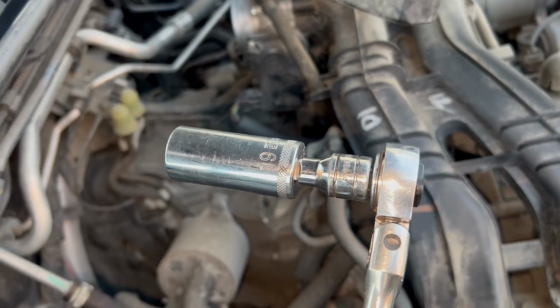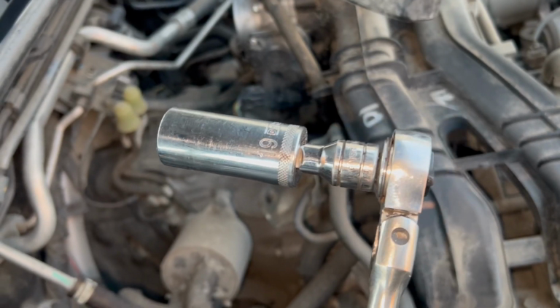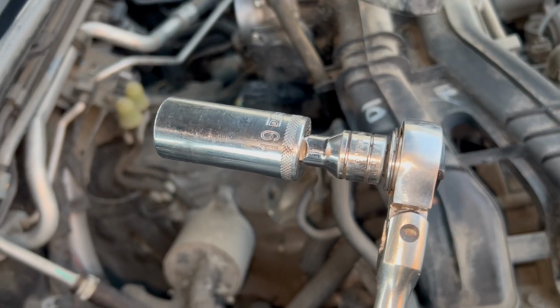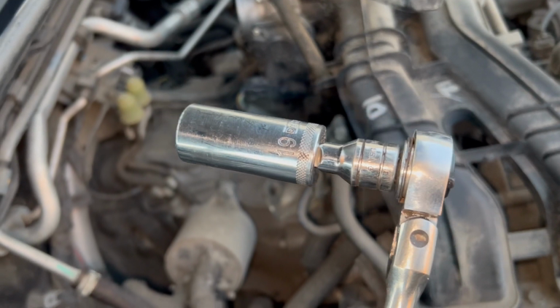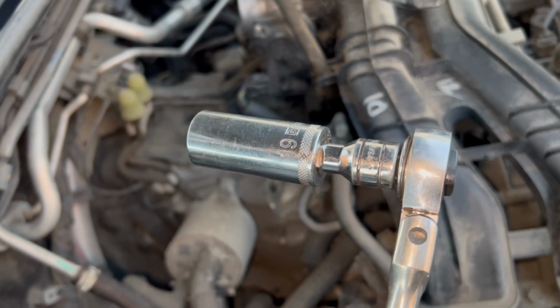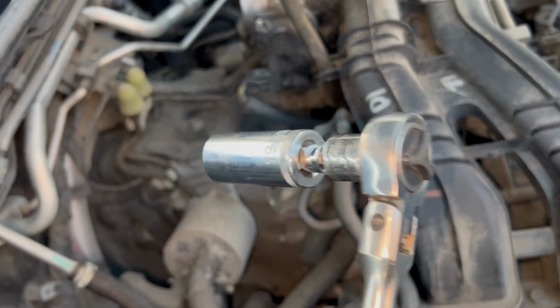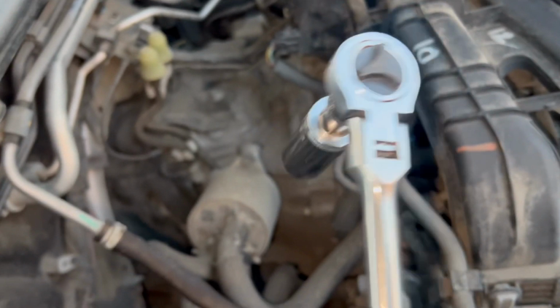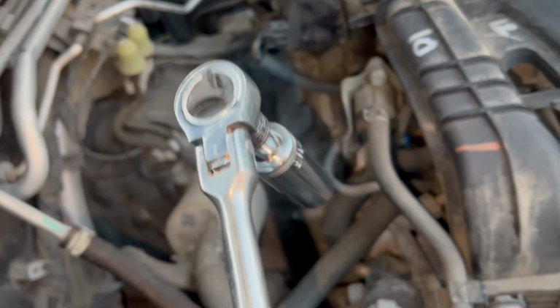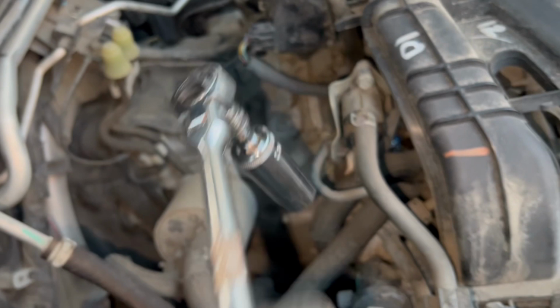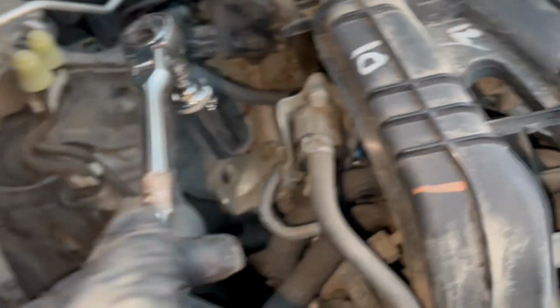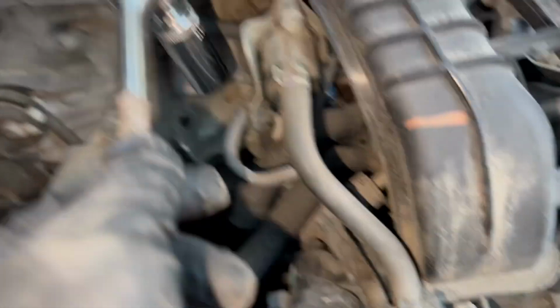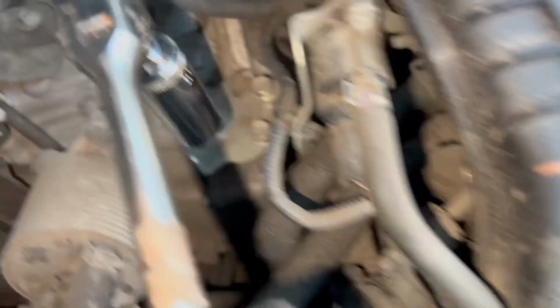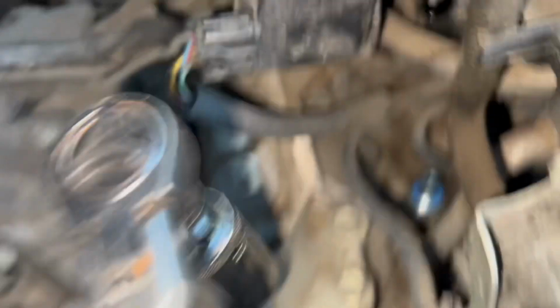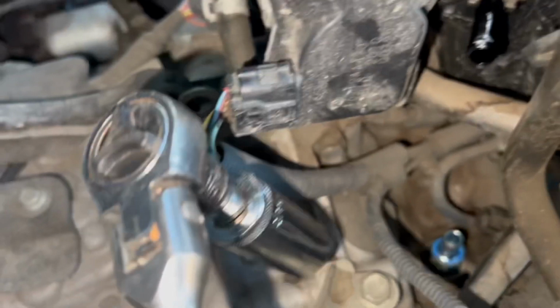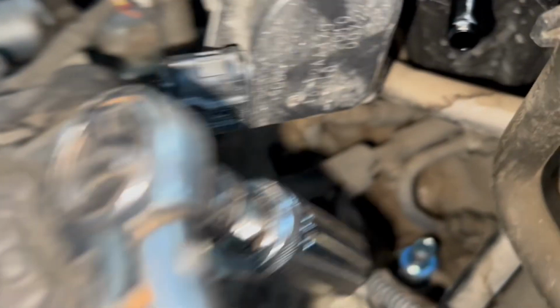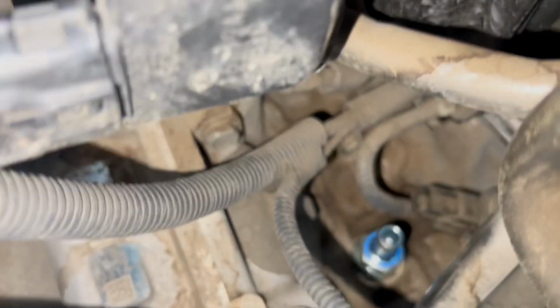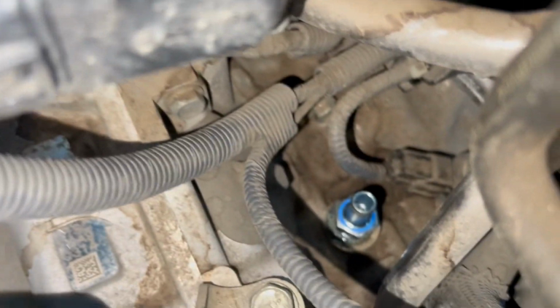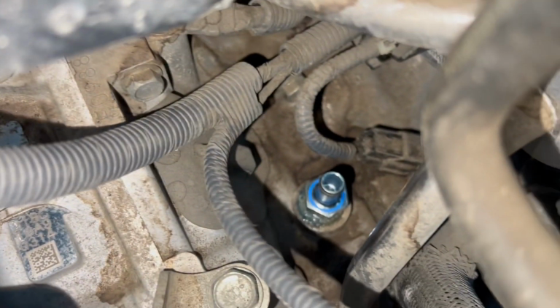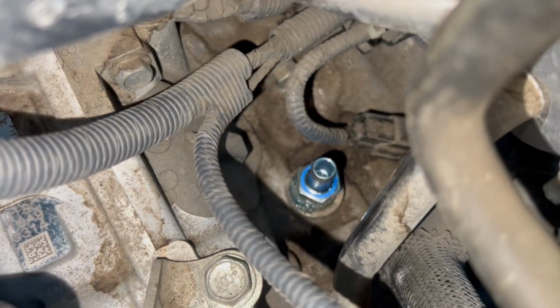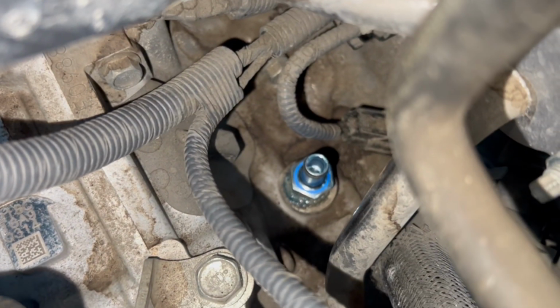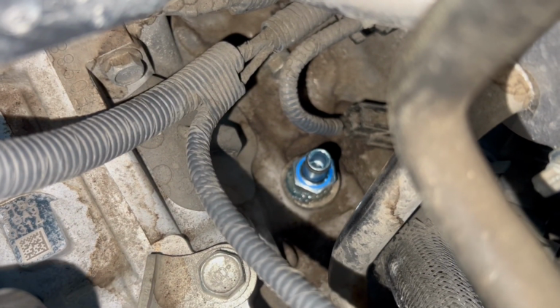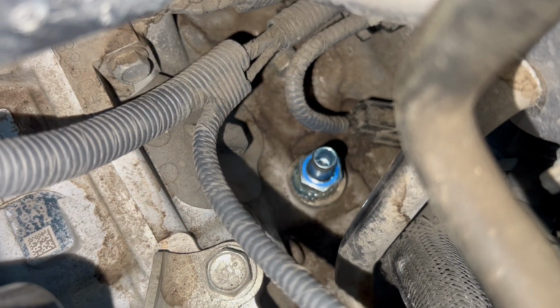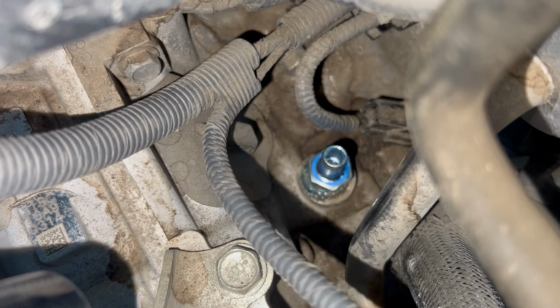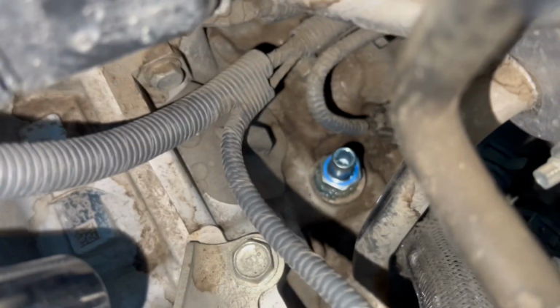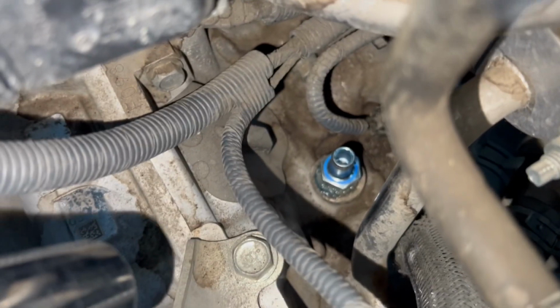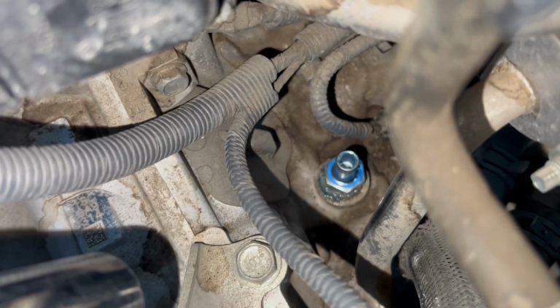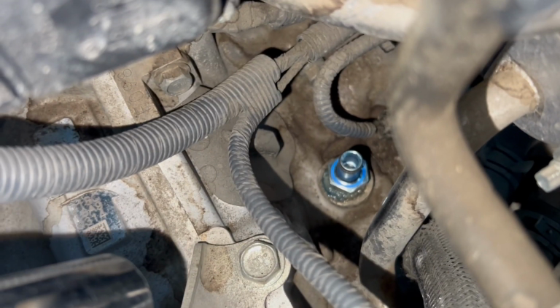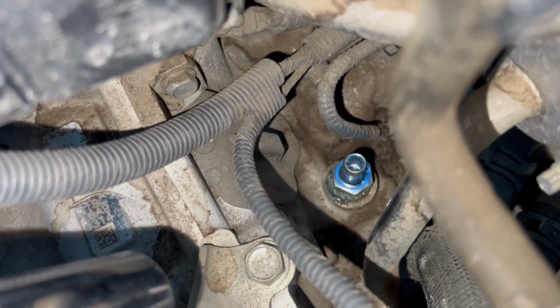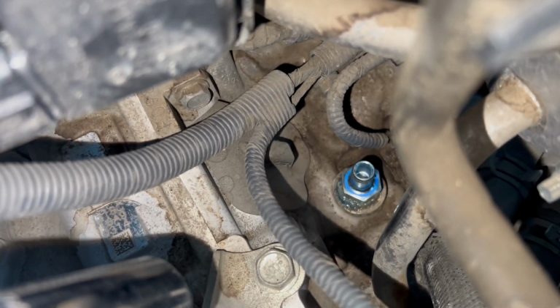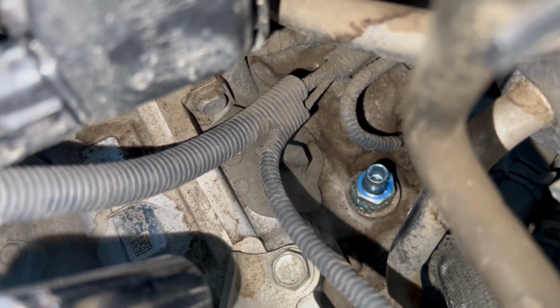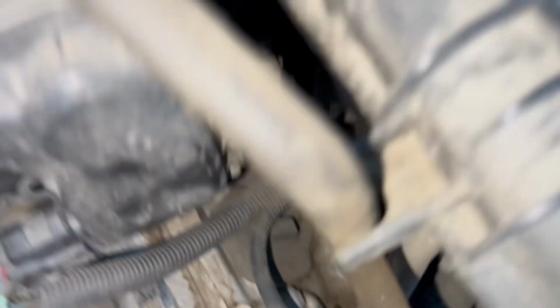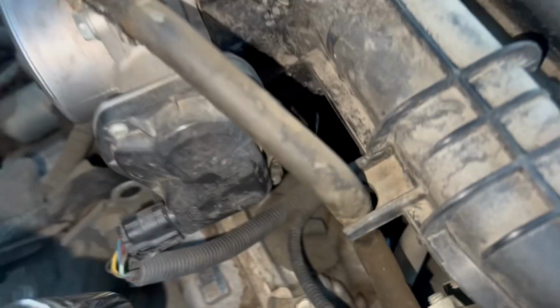You're going to want to use a size 19 deep socket. I already tightened it down, but there it is right there. Now we'll put the hose on.